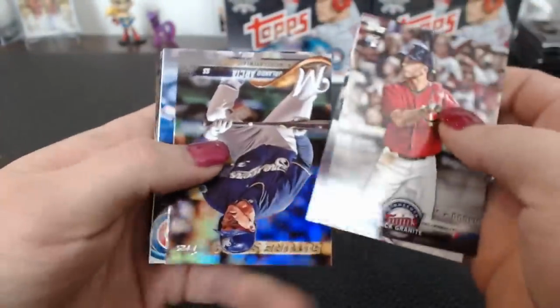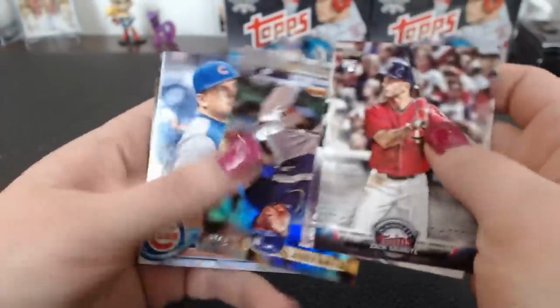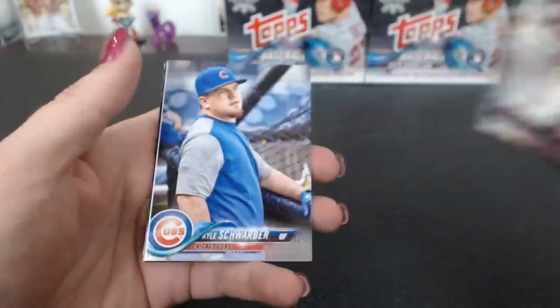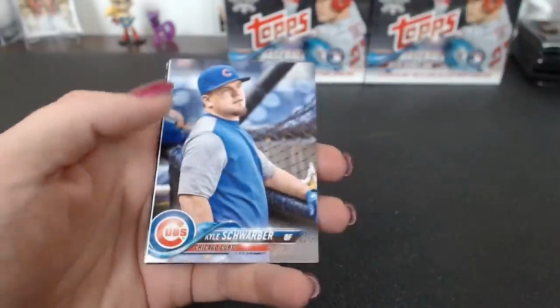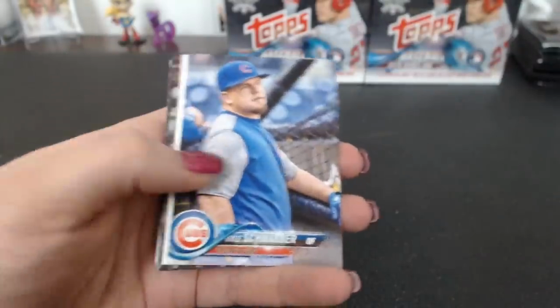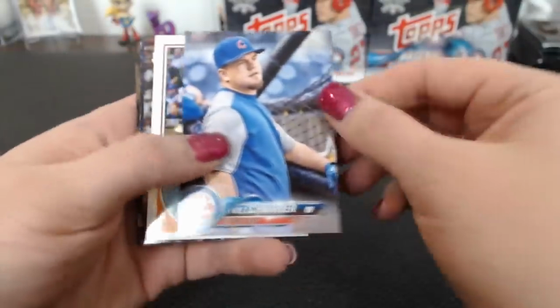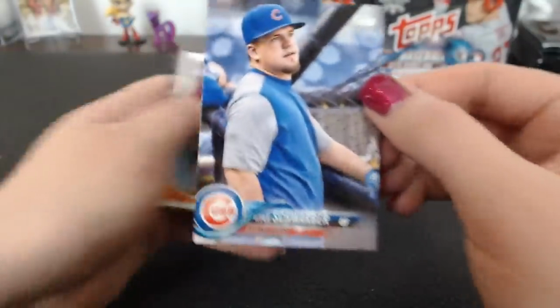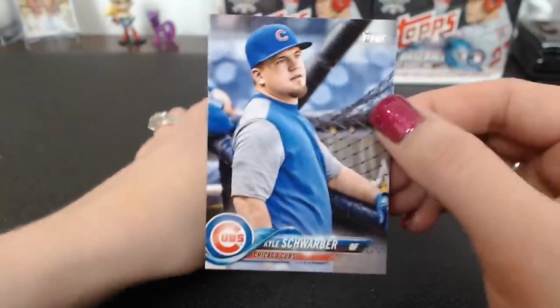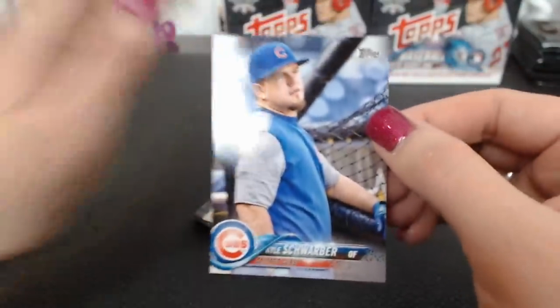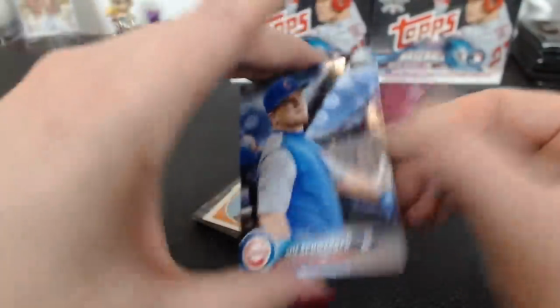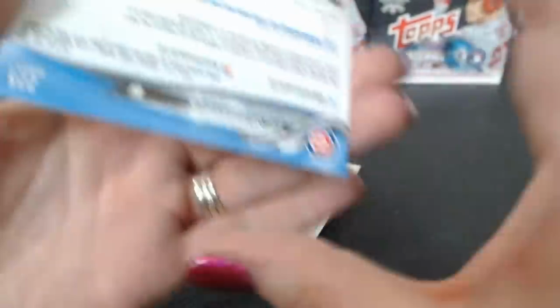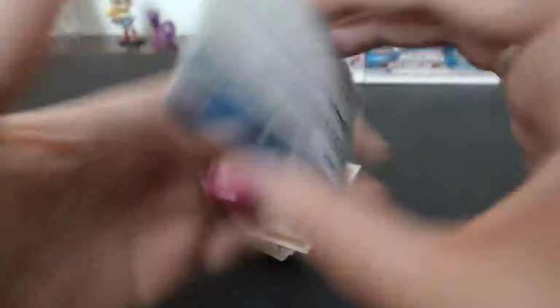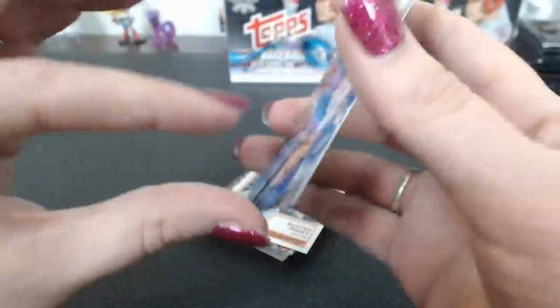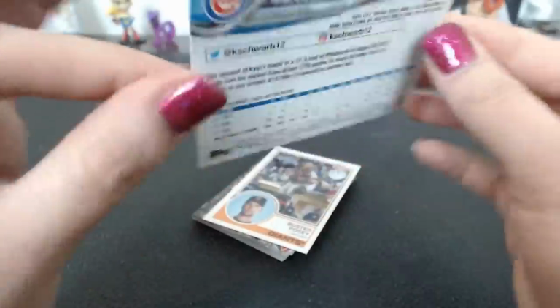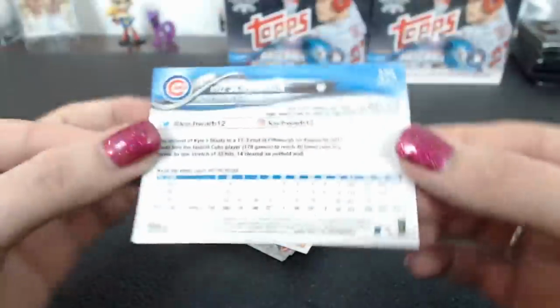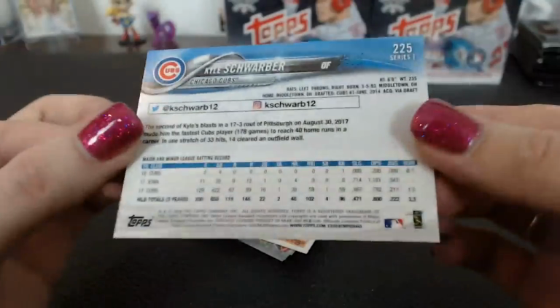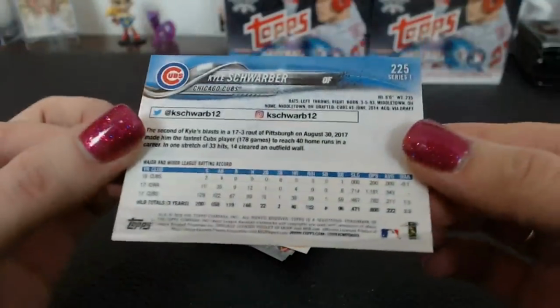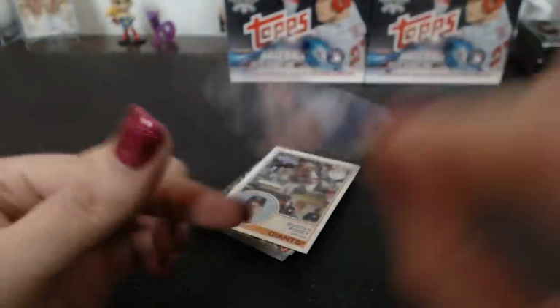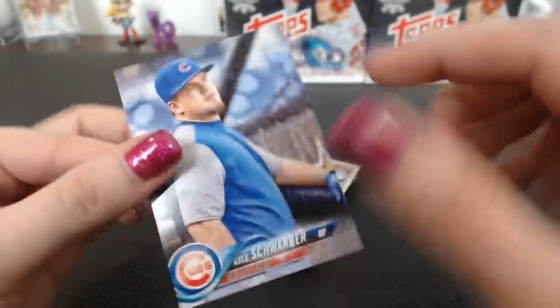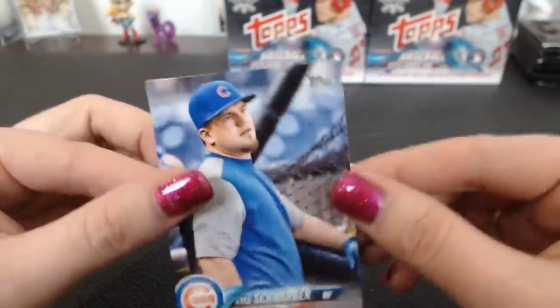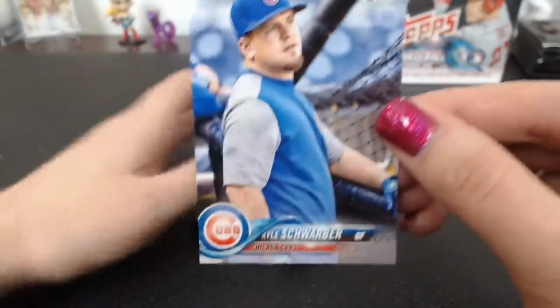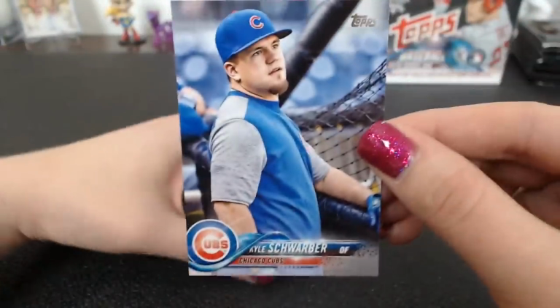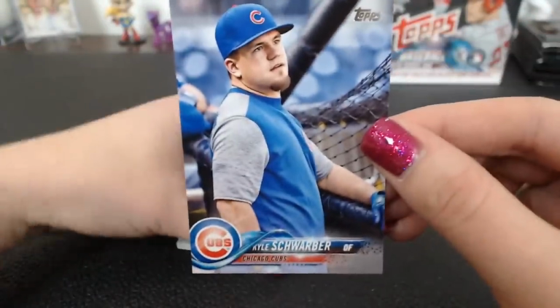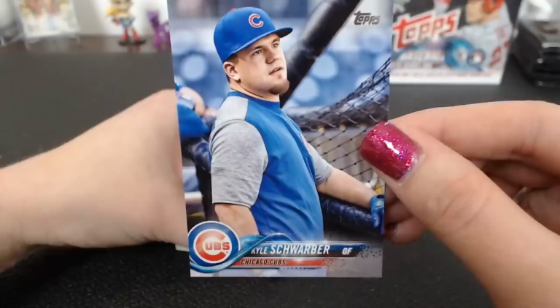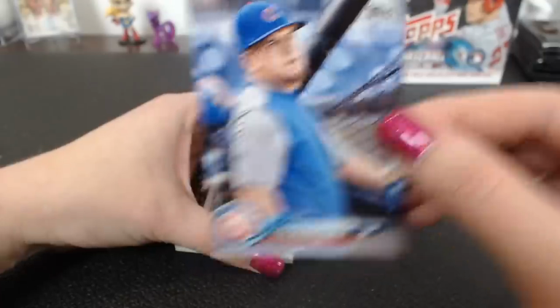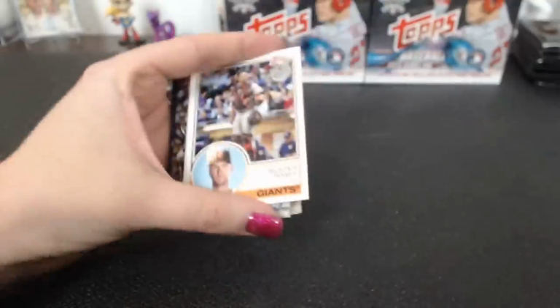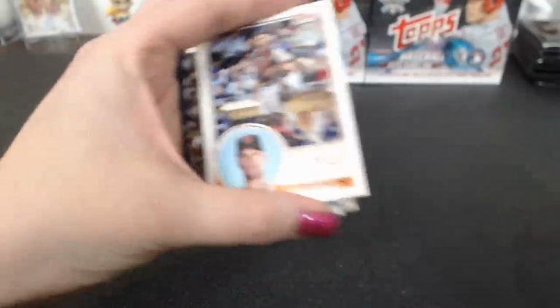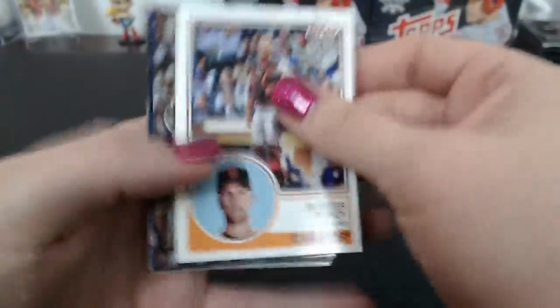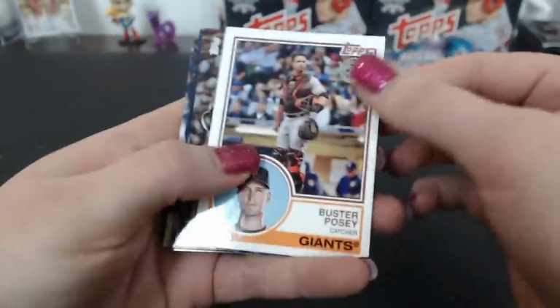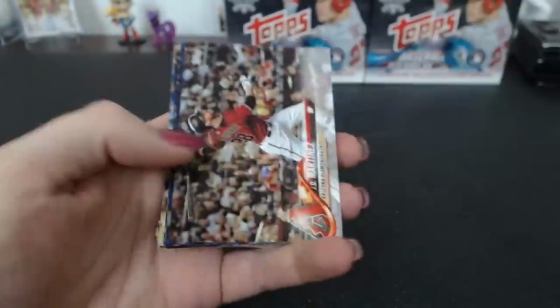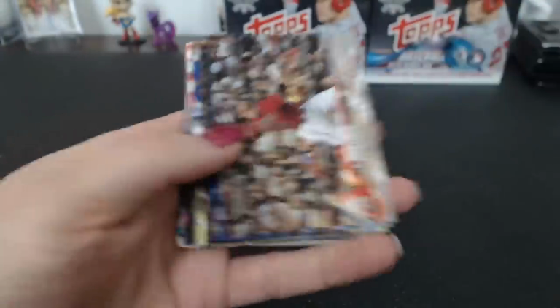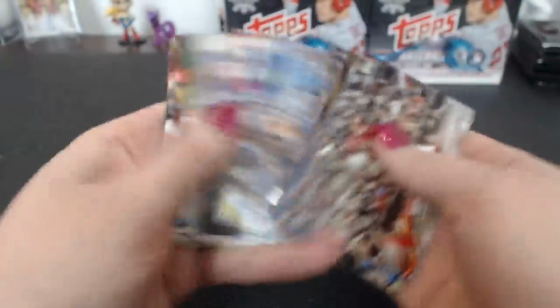I see a rainbow foil. There's a short print — it is the 43 — for the Cubs. 91 Twins again. Posey '83.